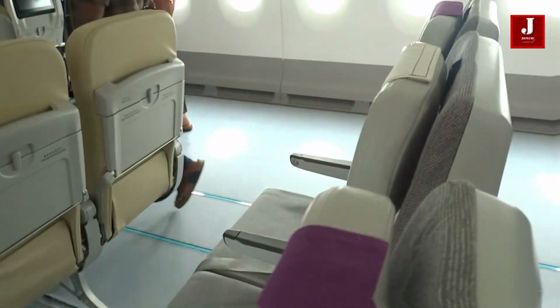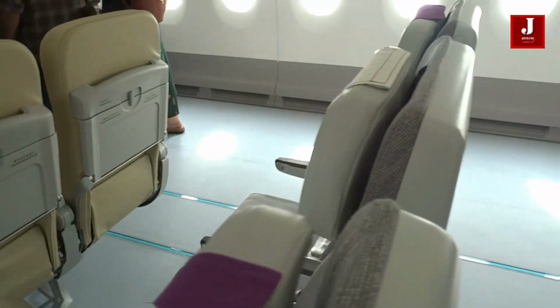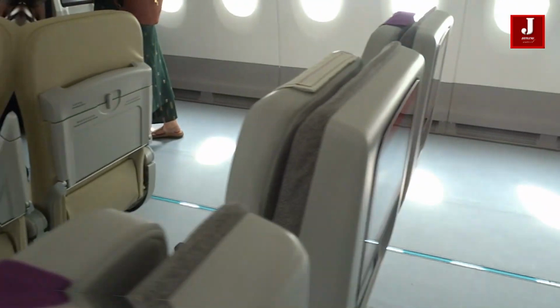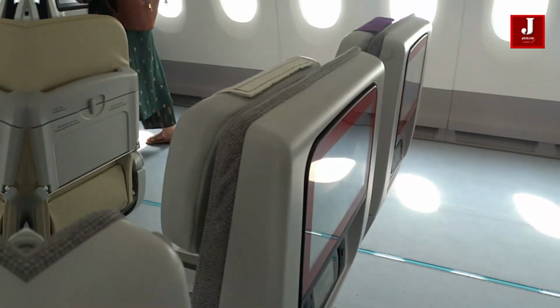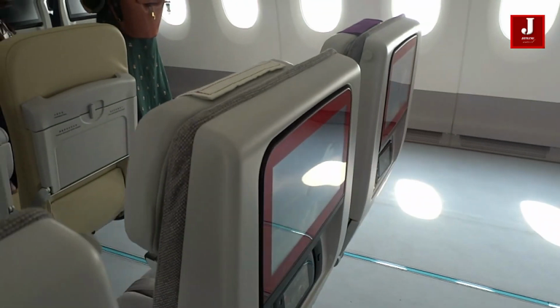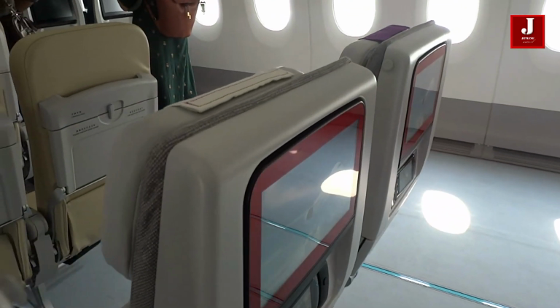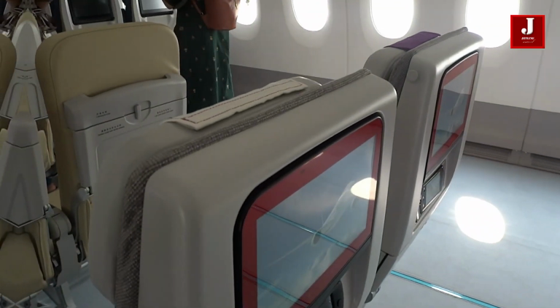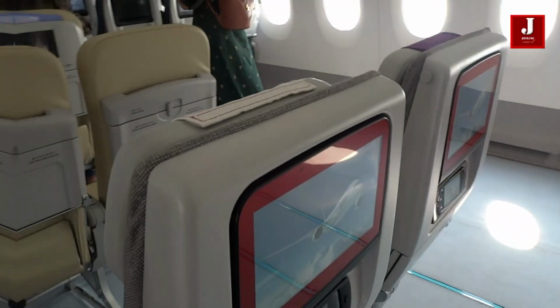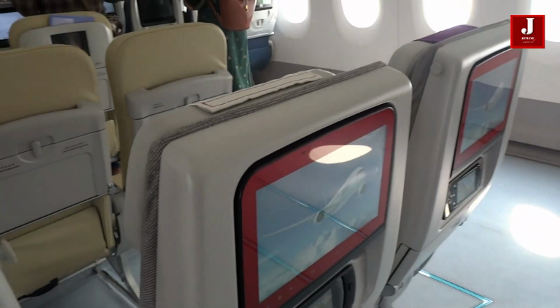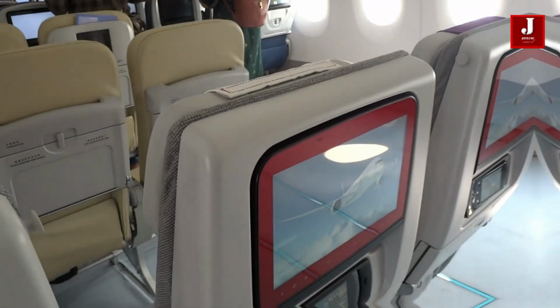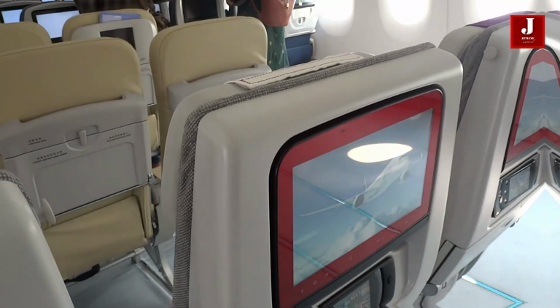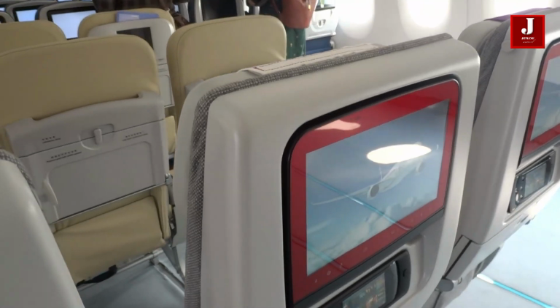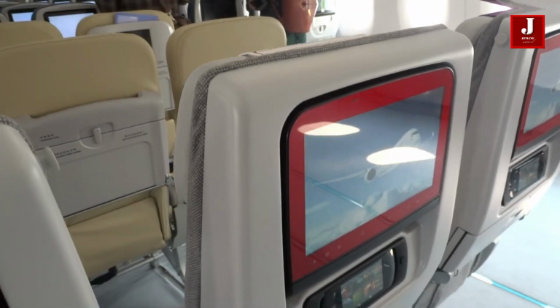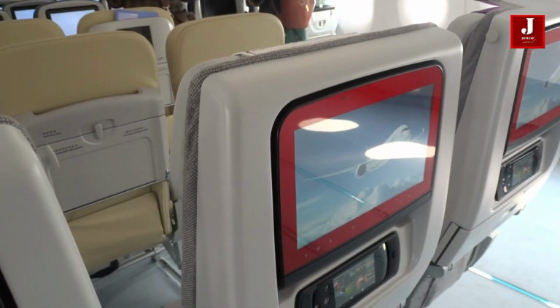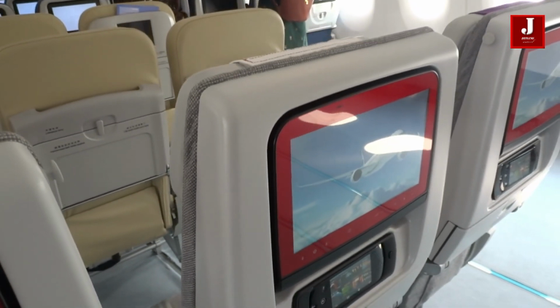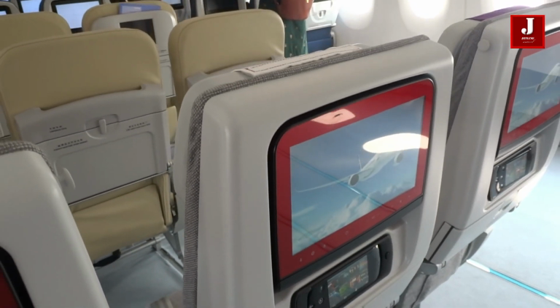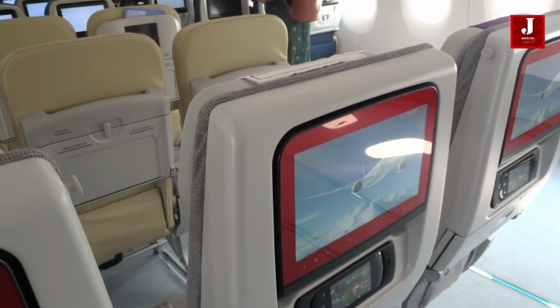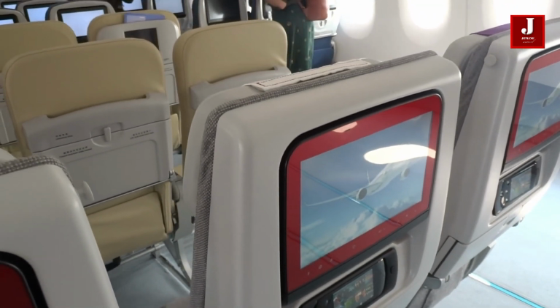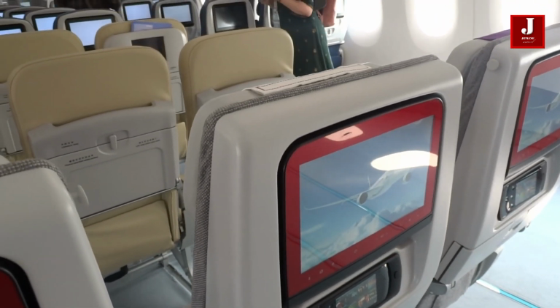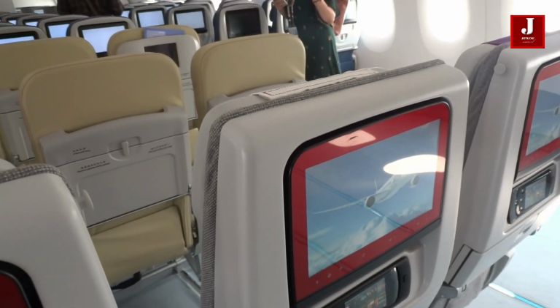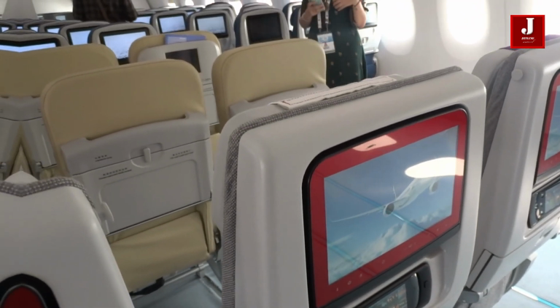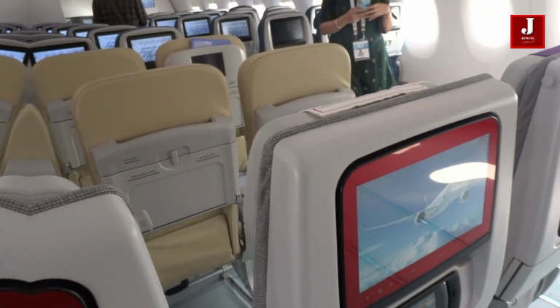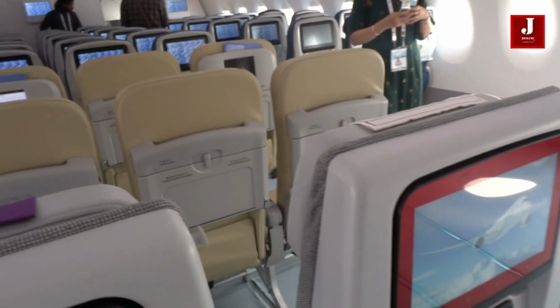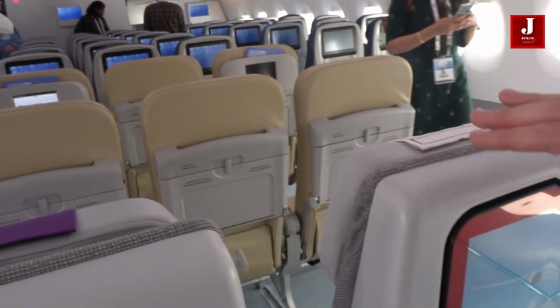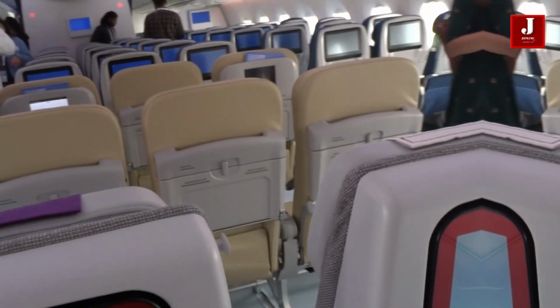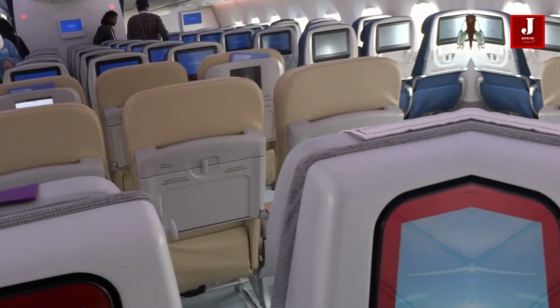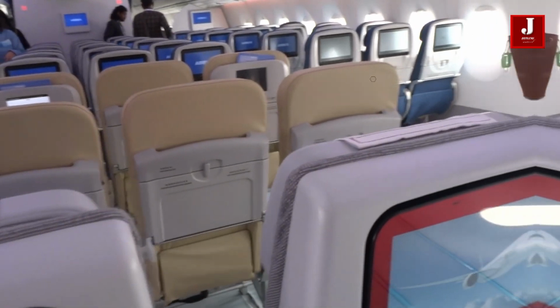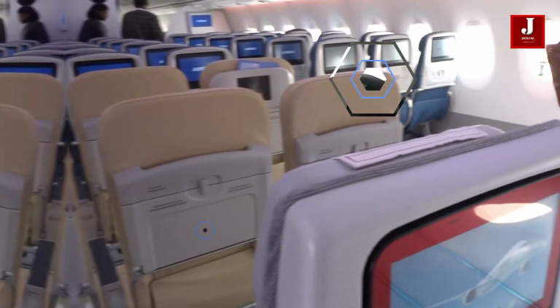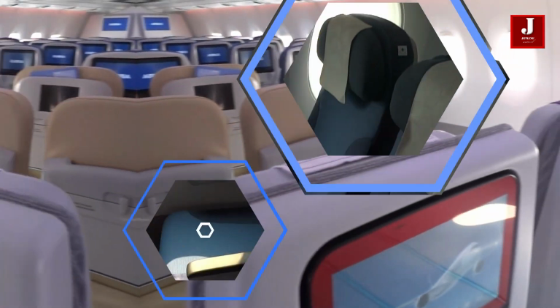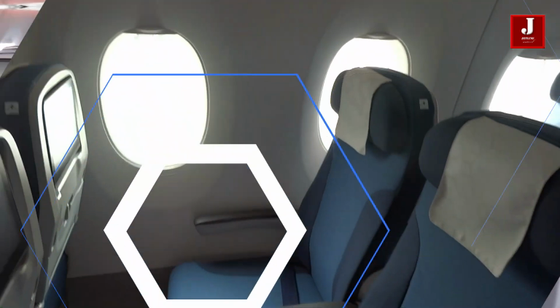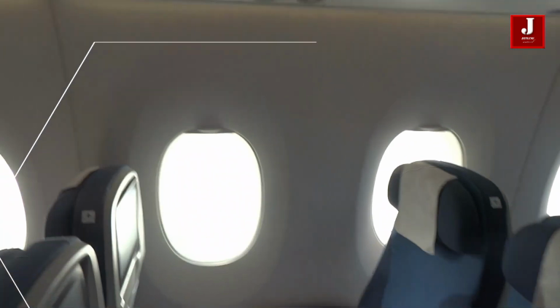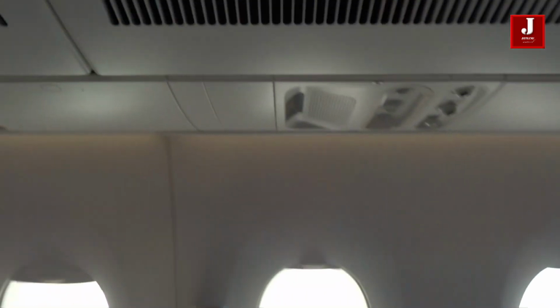Did you know that you may alter the color of the window screen on the A350? It features a third-generation electronic window that is well connected to the system and can be dimmed and brightened centrally.